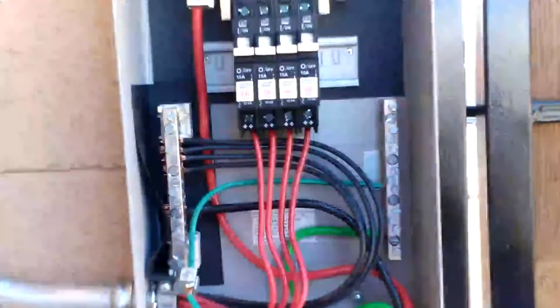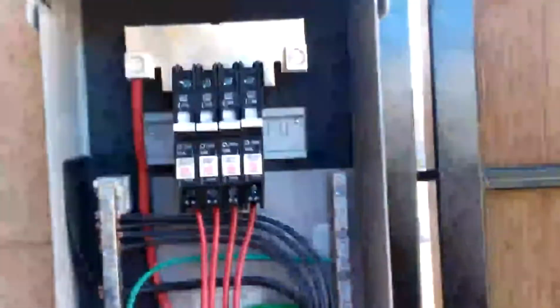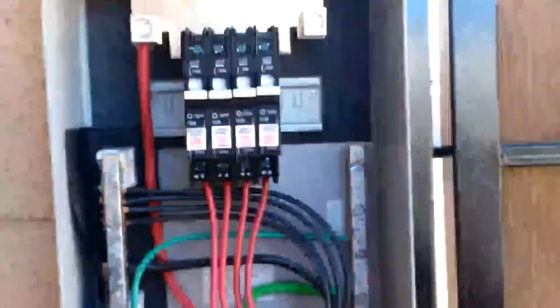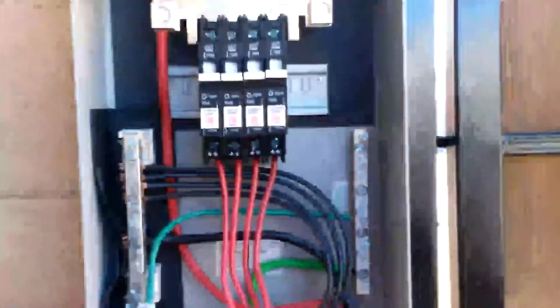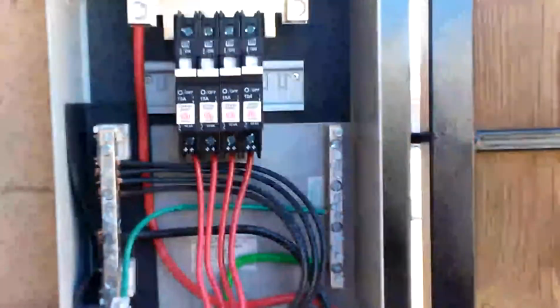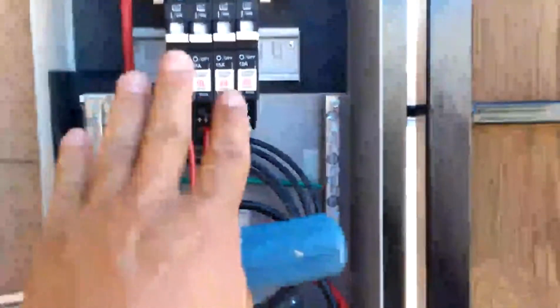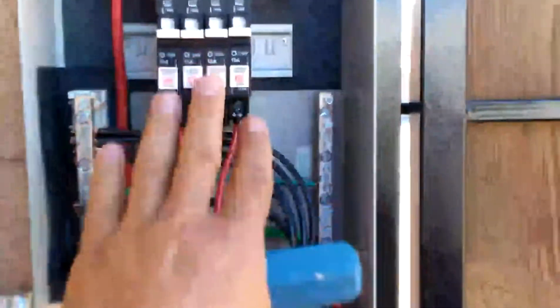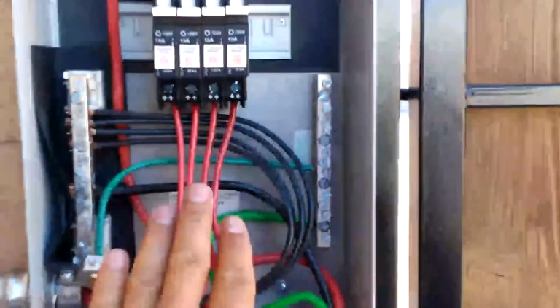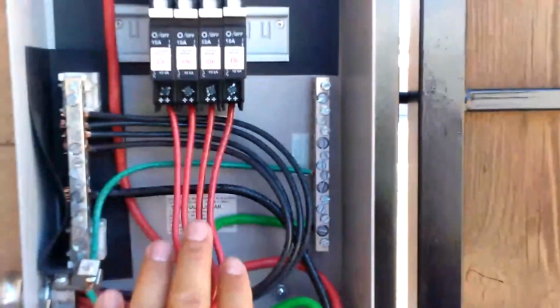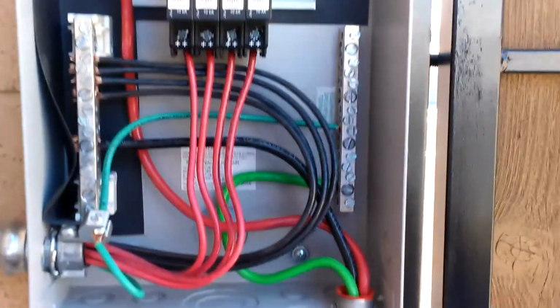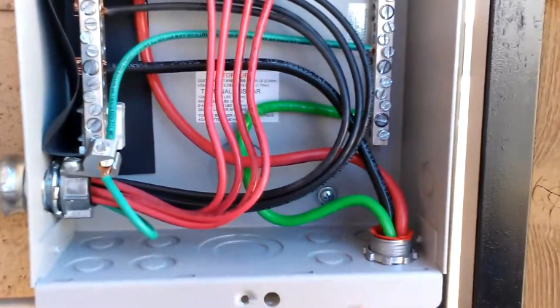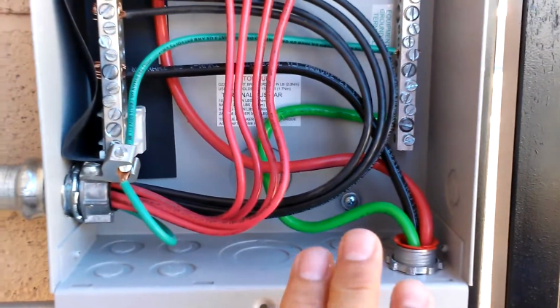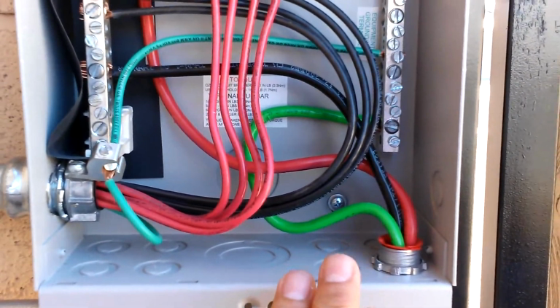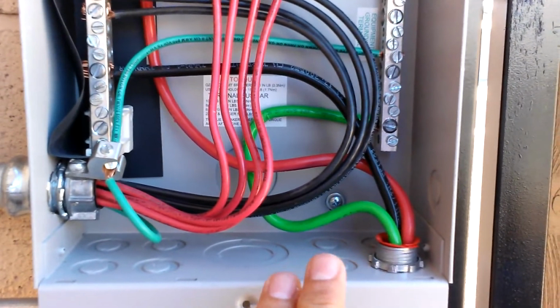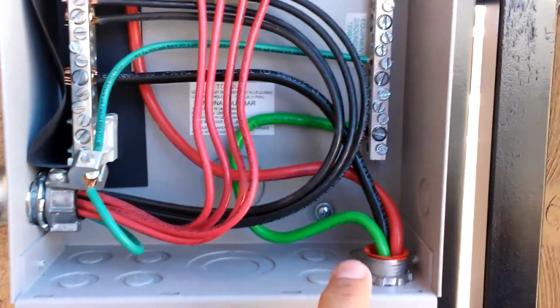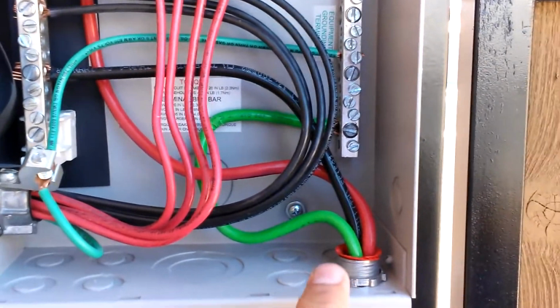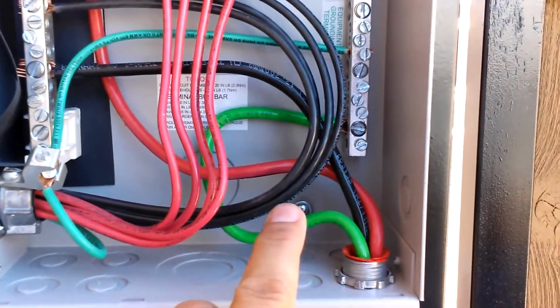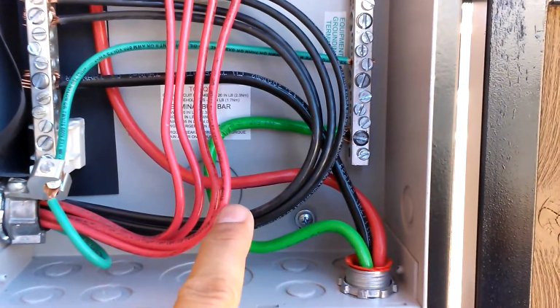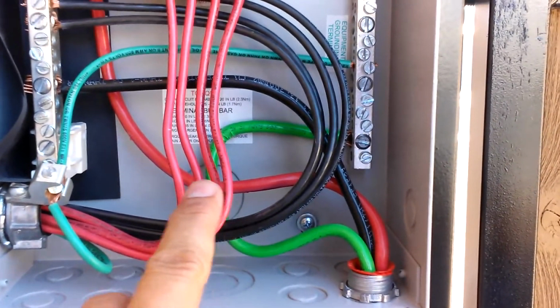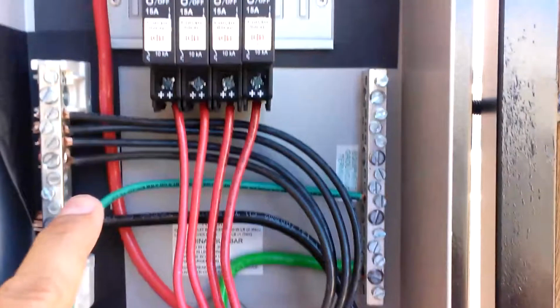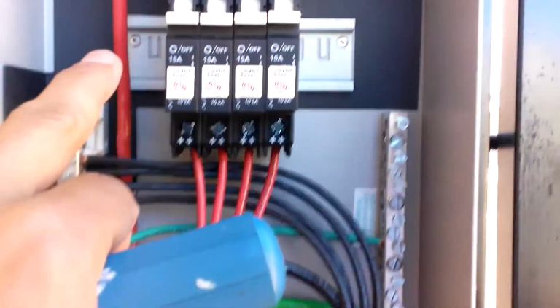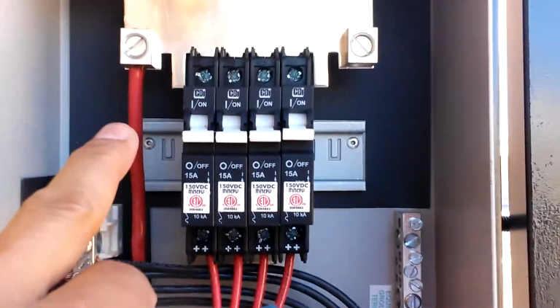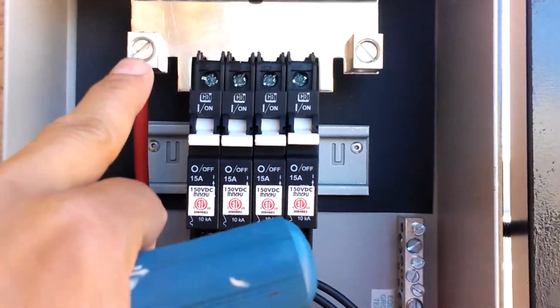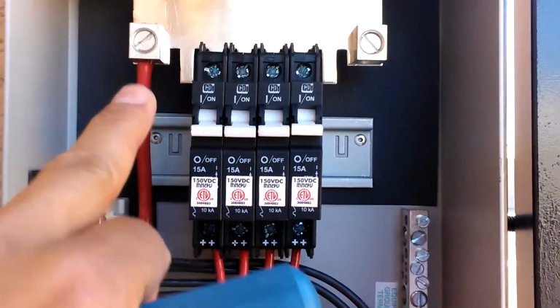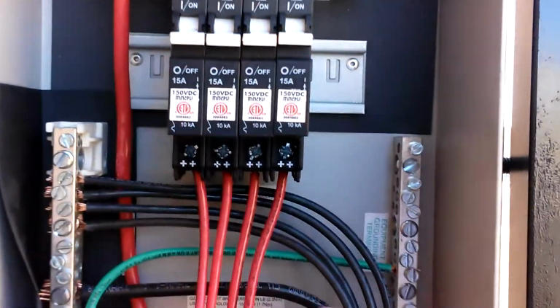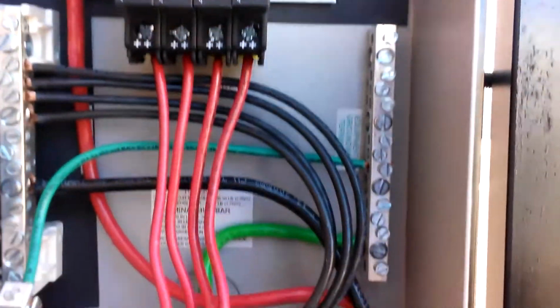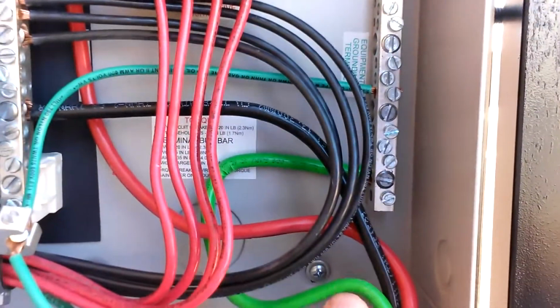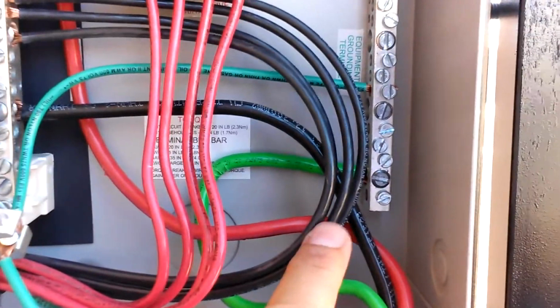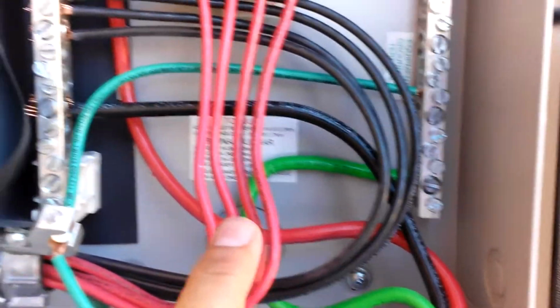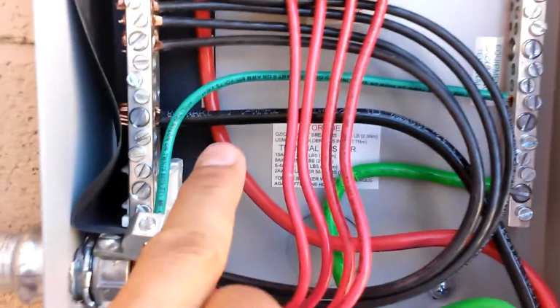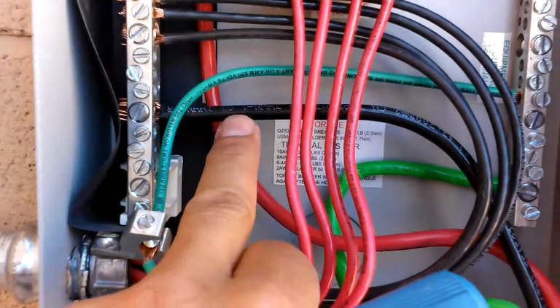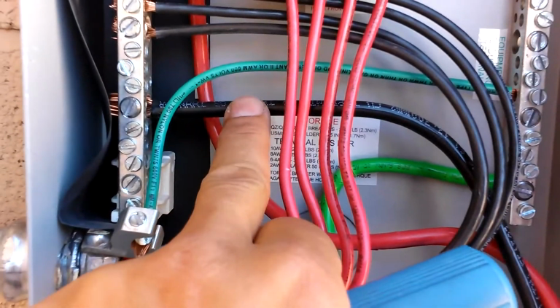Okay, so here we are. Like you saw in the last video, here's the array and all the array stuff. Here's what's going into the e-panel. We've got power going up into here like I showed you last time, and we've got our ground coming out of here going into the ground right here.